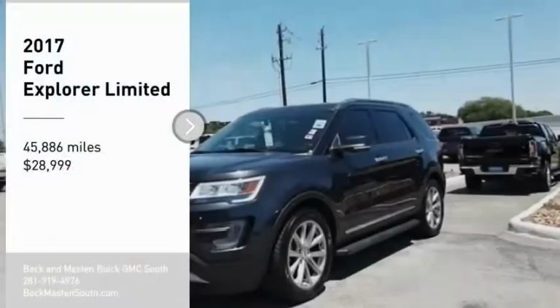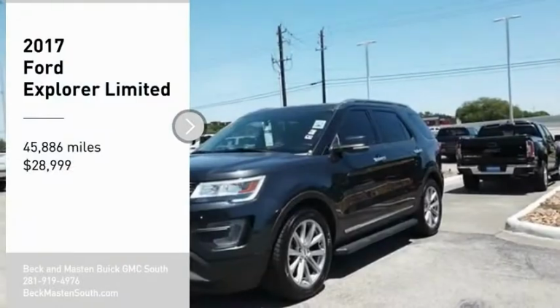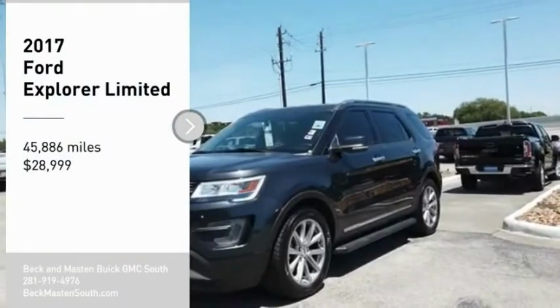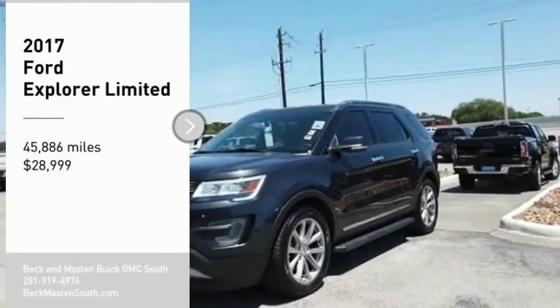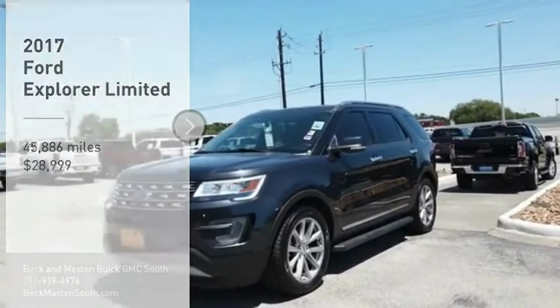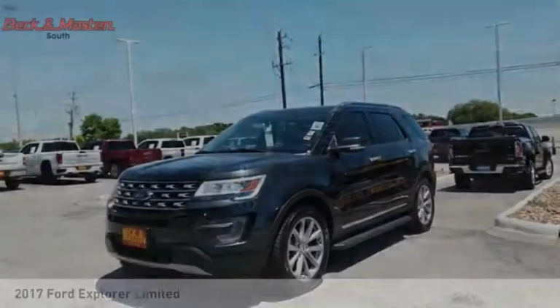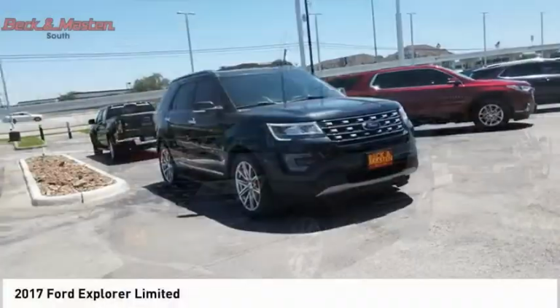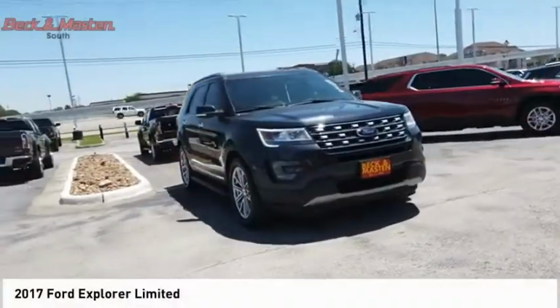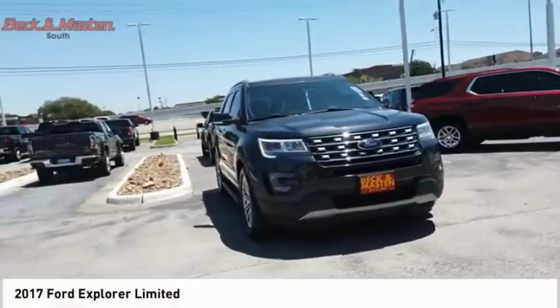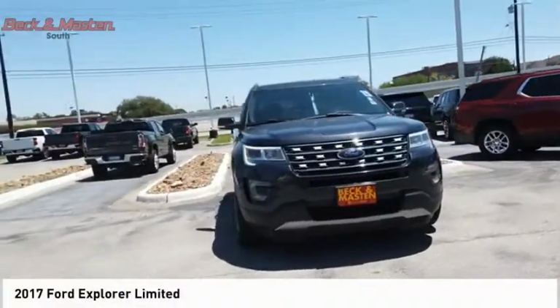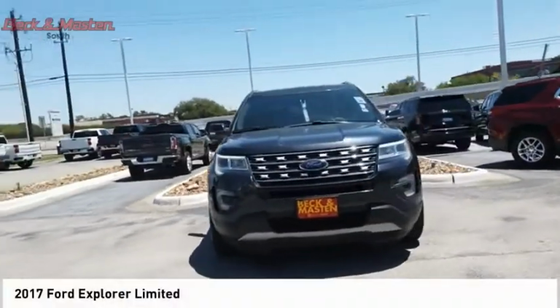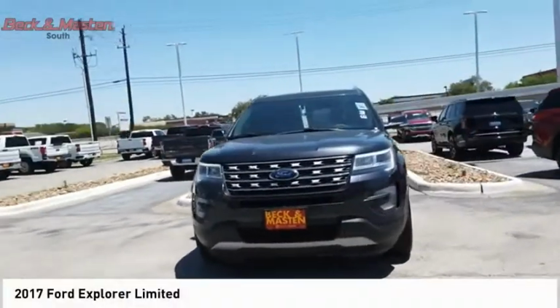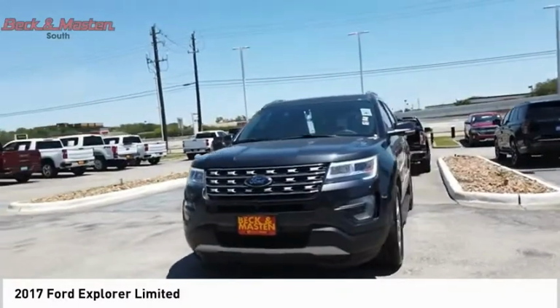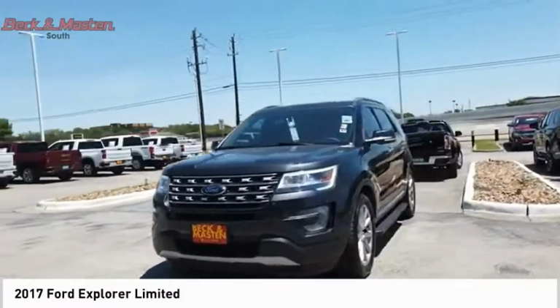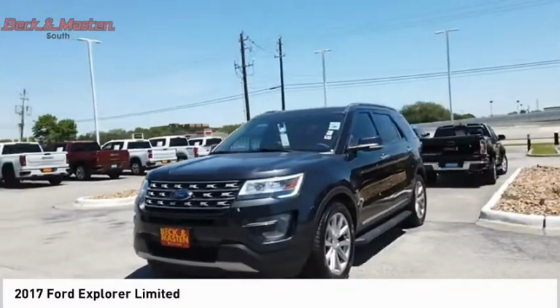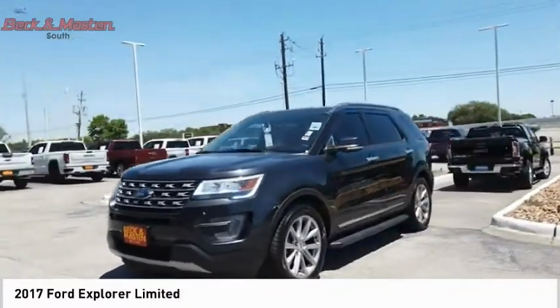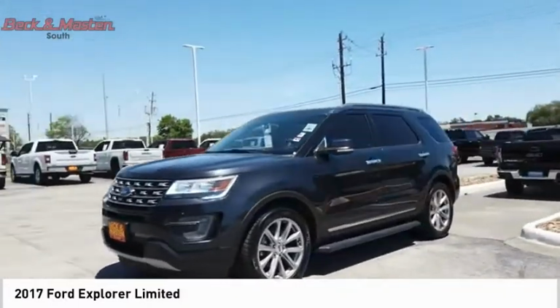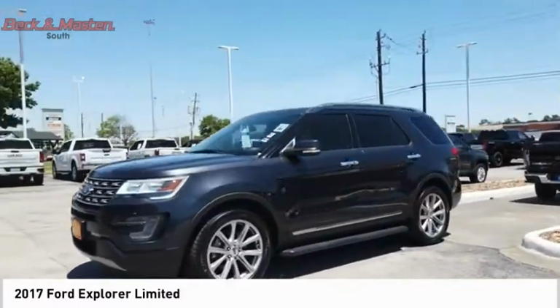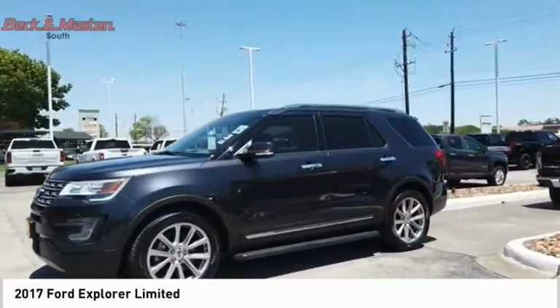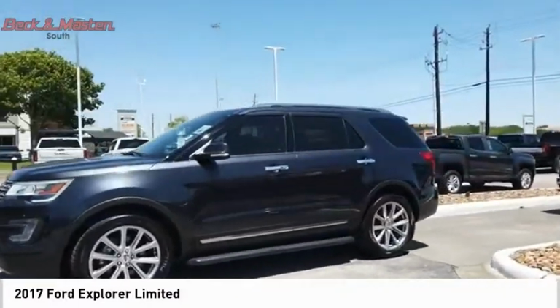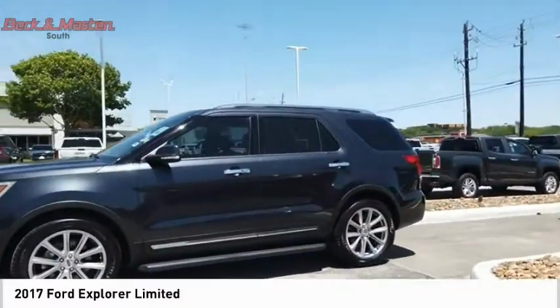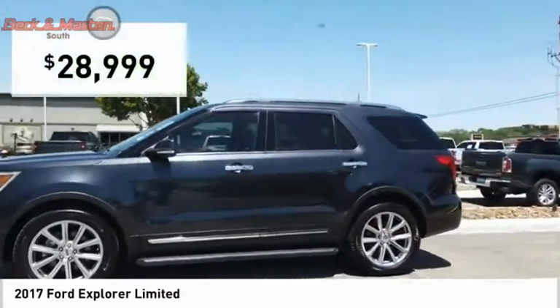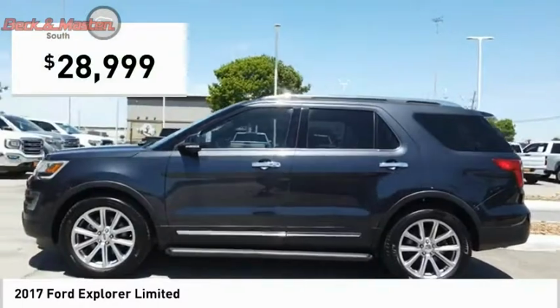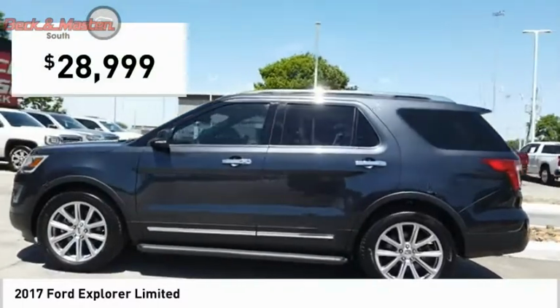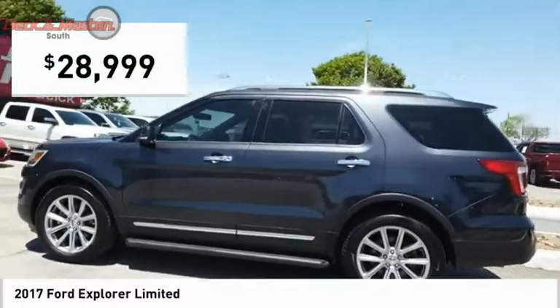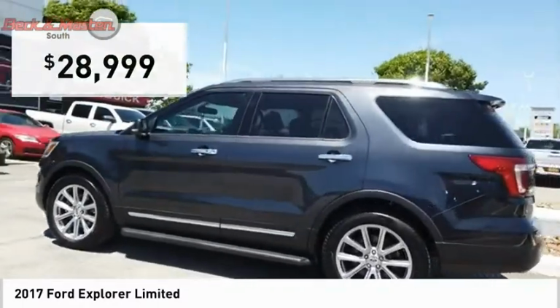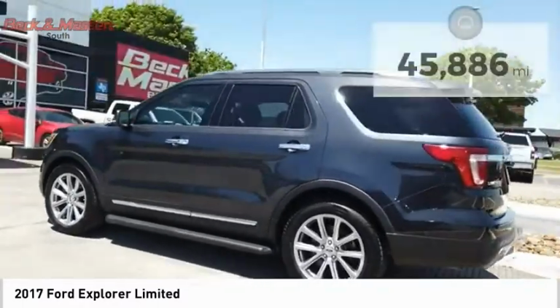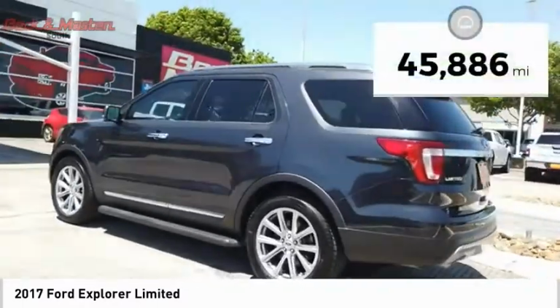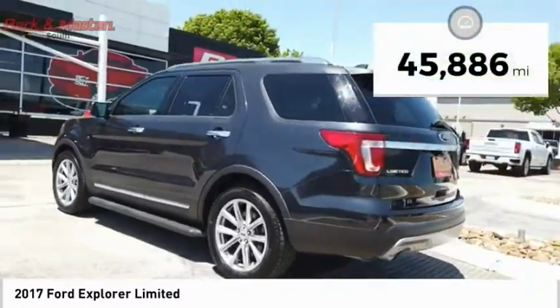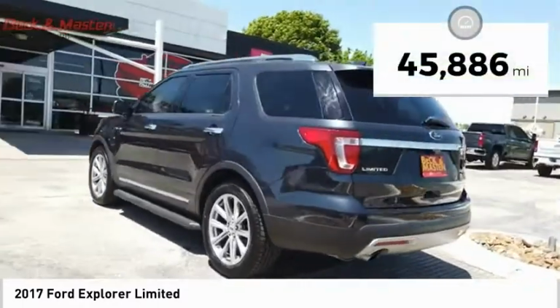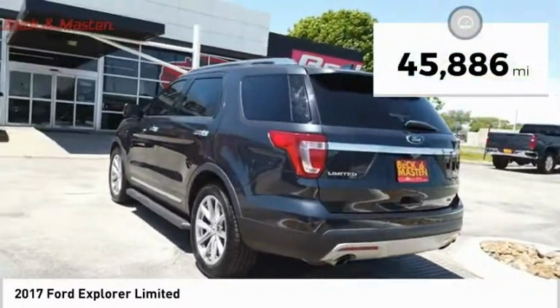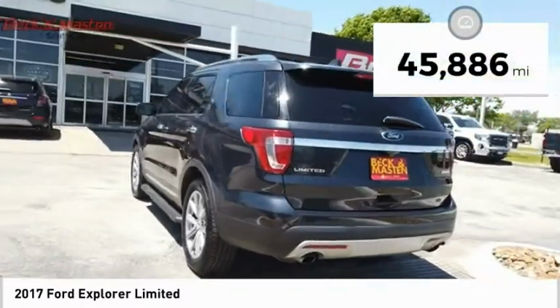Stop by and take a look at the 2017 Explorer. You've got a lot of capabilities to call on in a Ford Explorer. Don't underestimate your choices — it is priced below $30,000, and this vehicle has less than 50,000 miles.